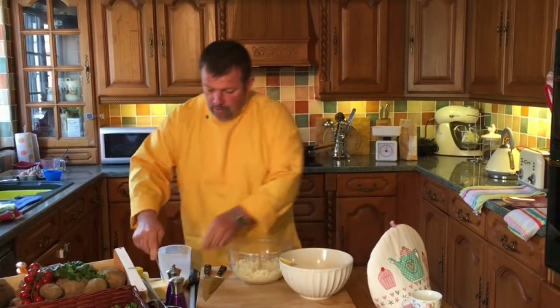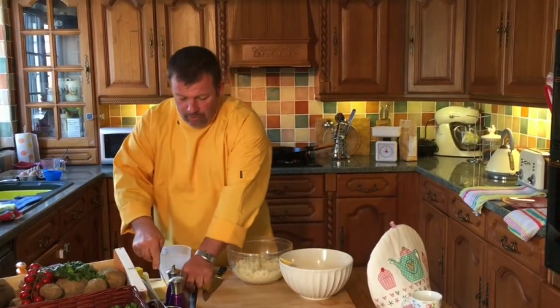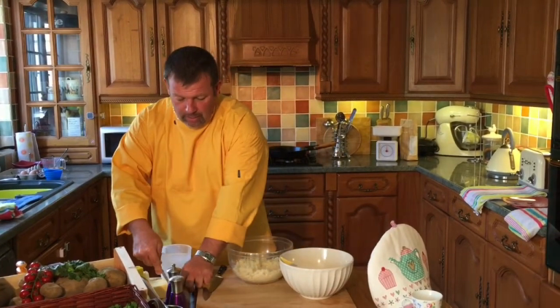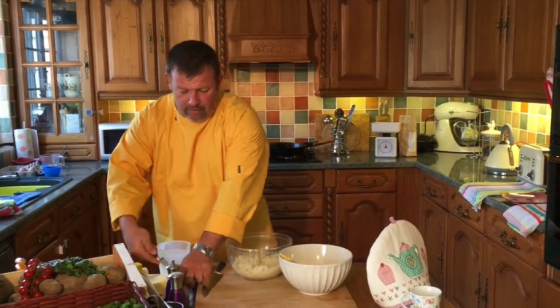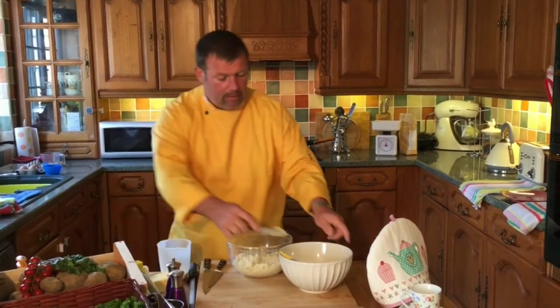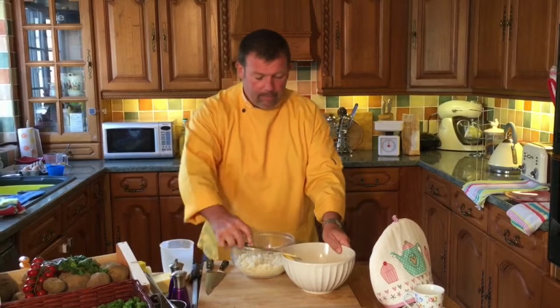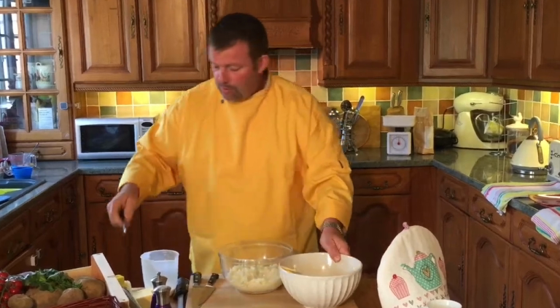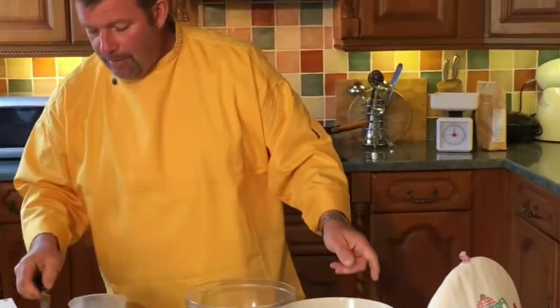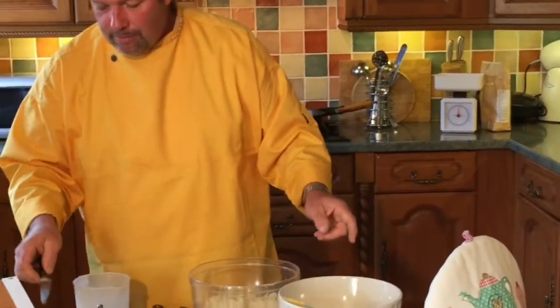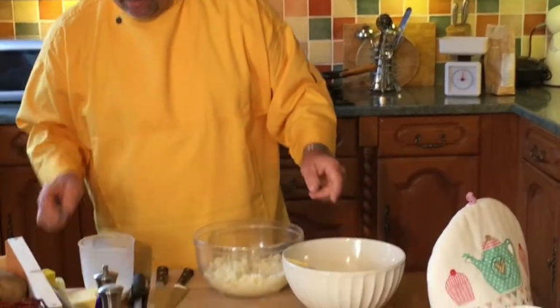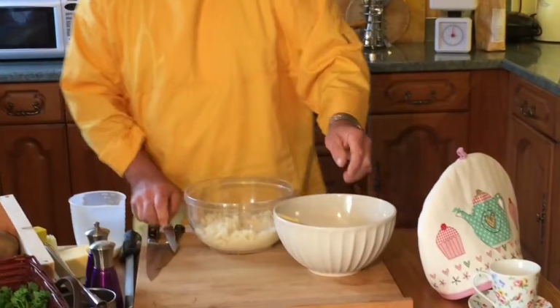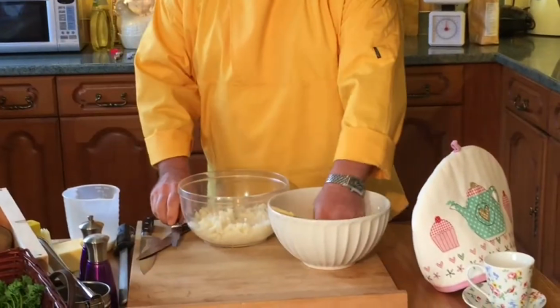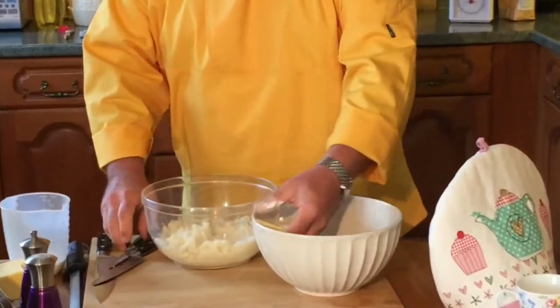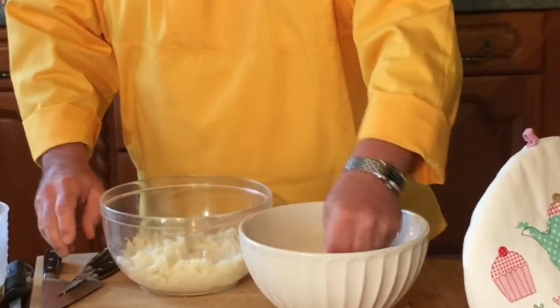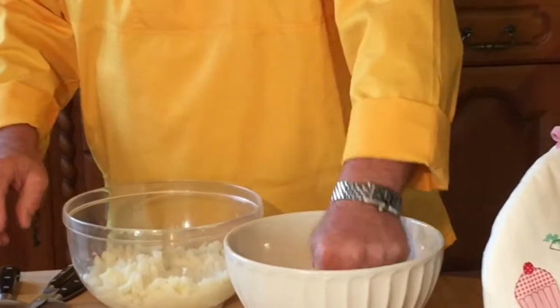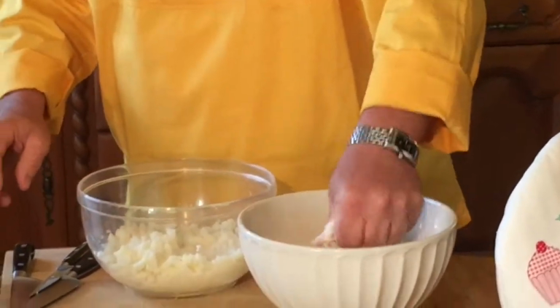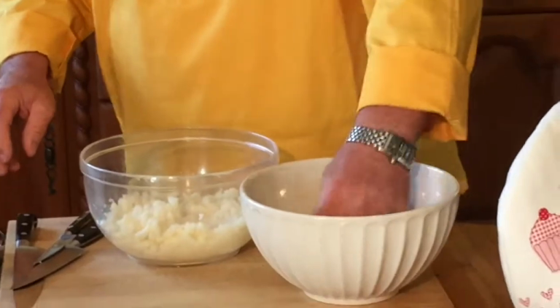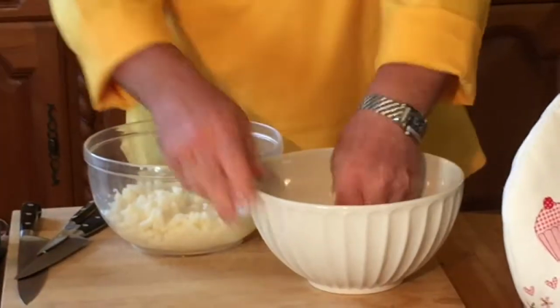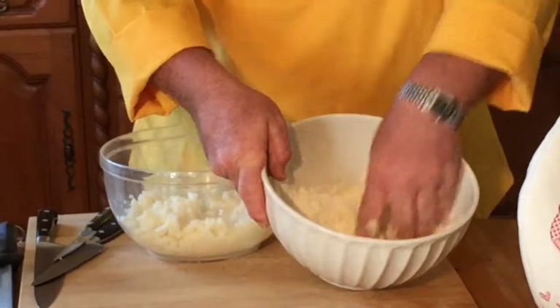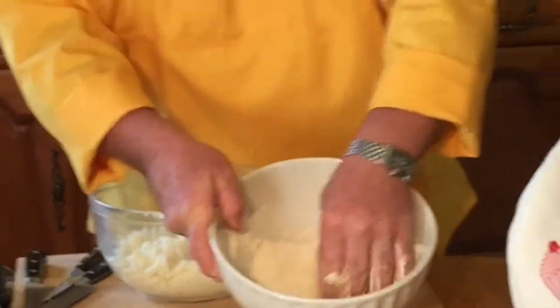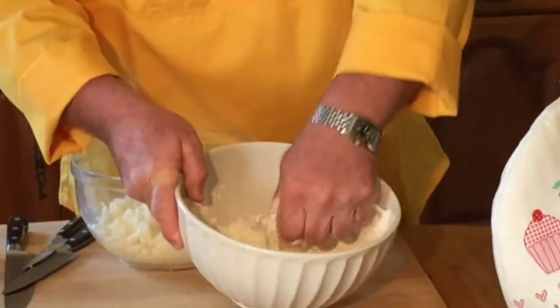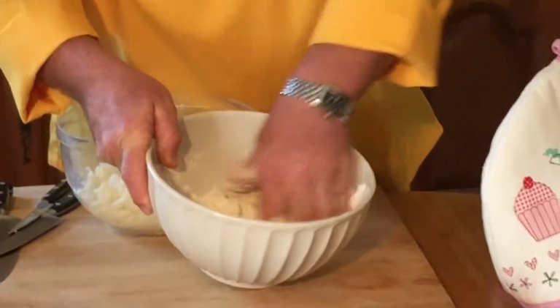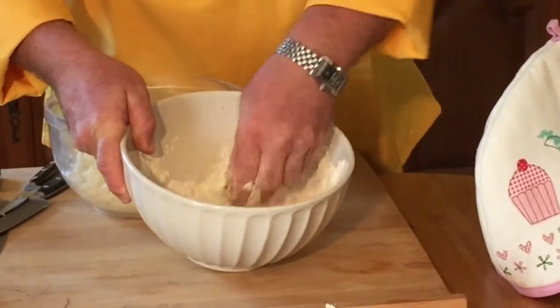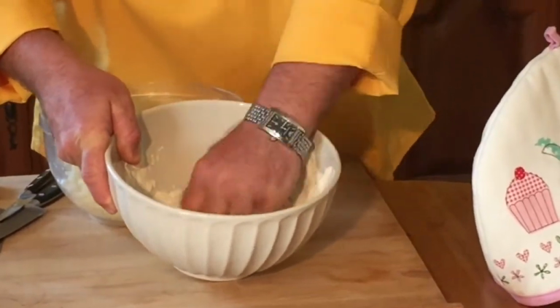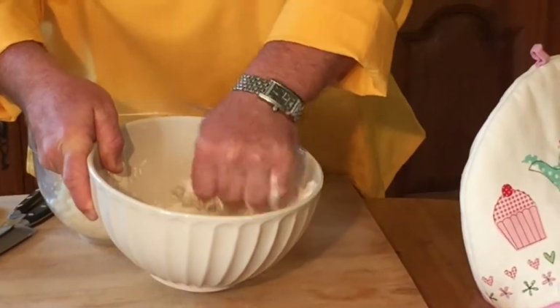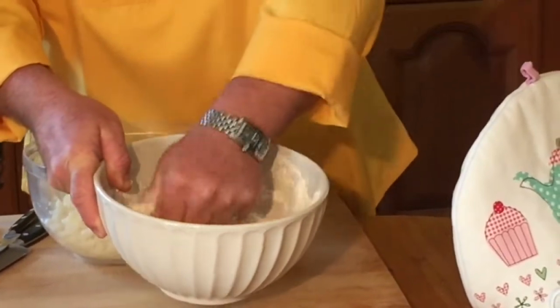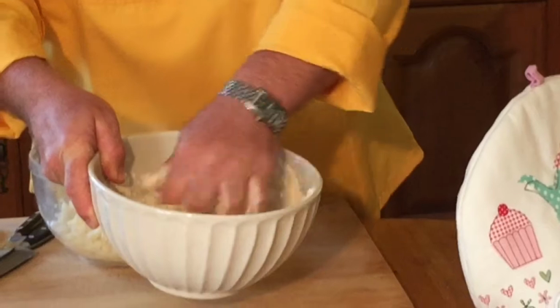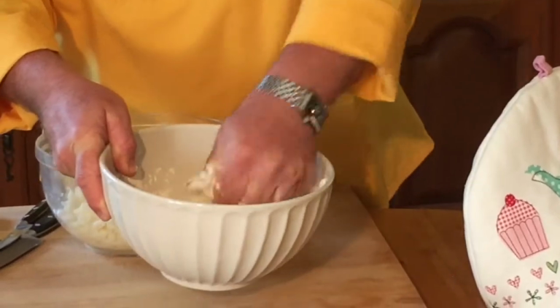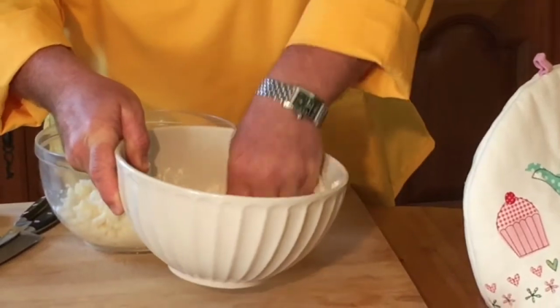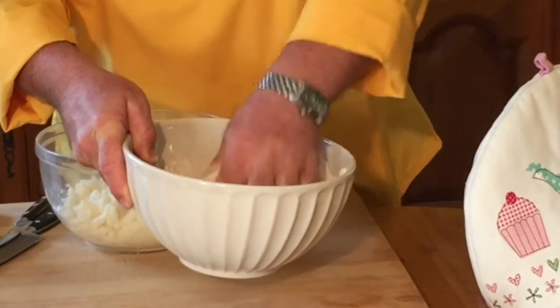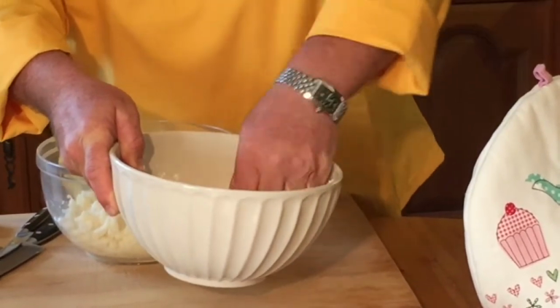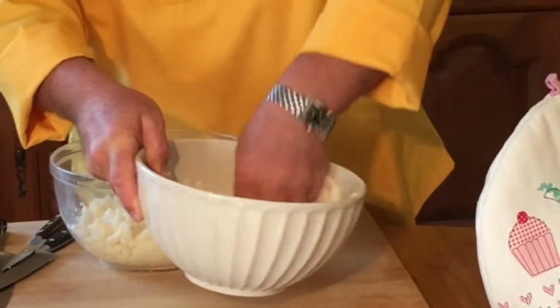I'm going to put a couple of ounces of butter into the flour mix and rub that together so it becomes all crumbly. Then we're going to add this to the mashed potato.